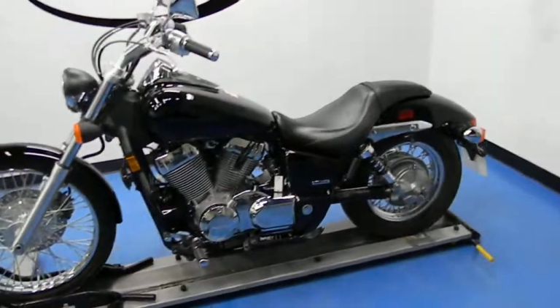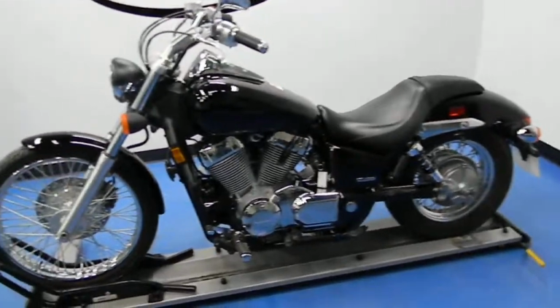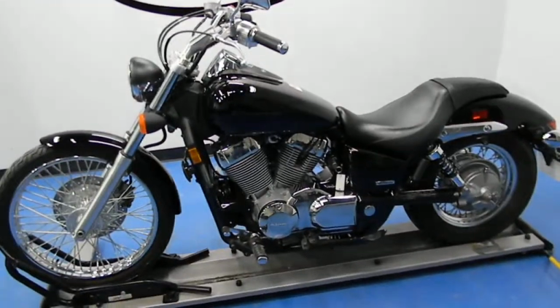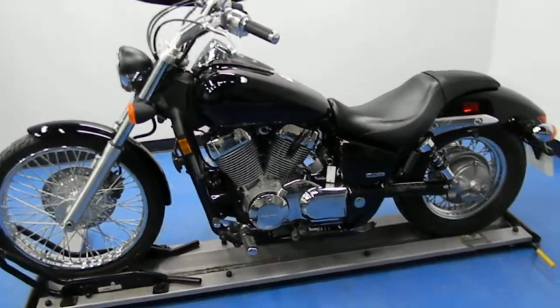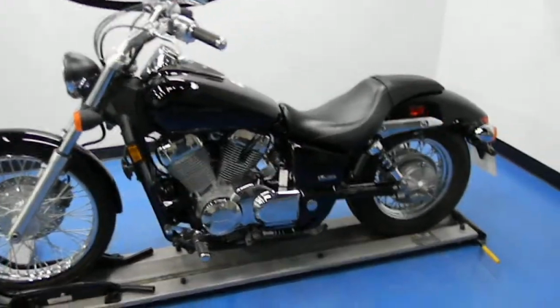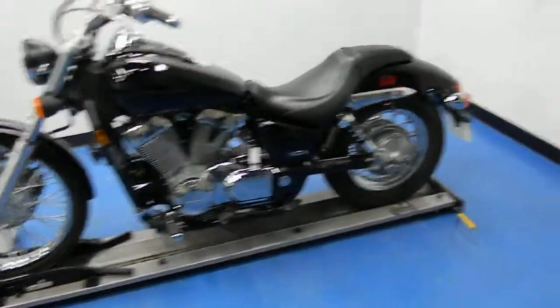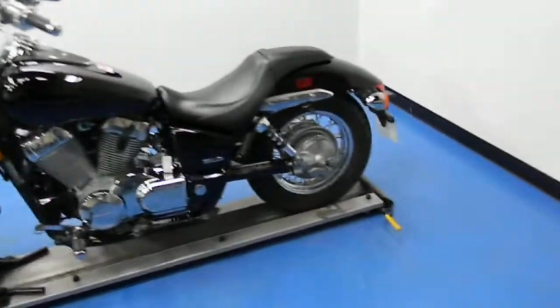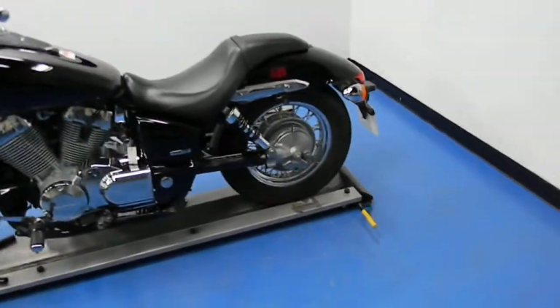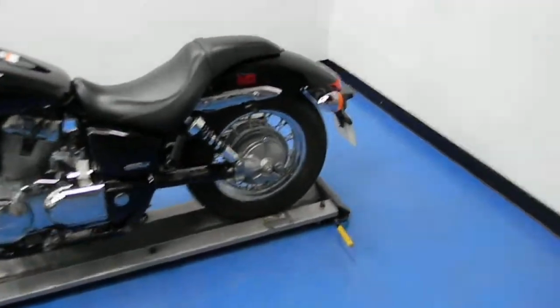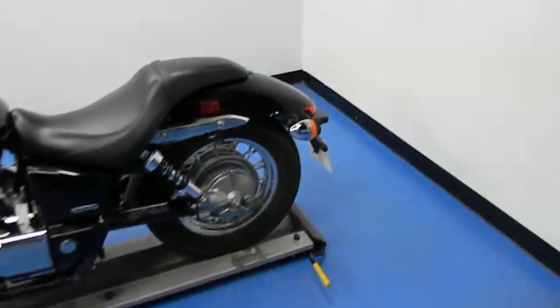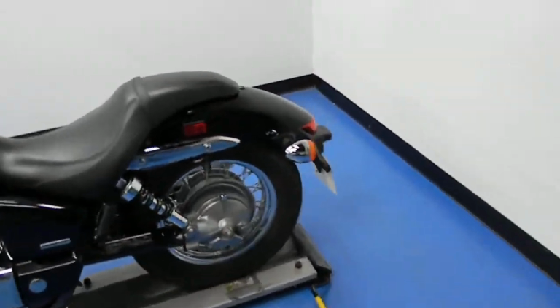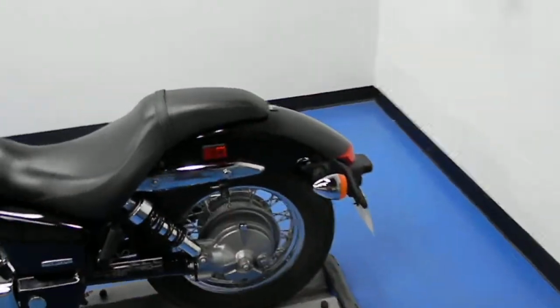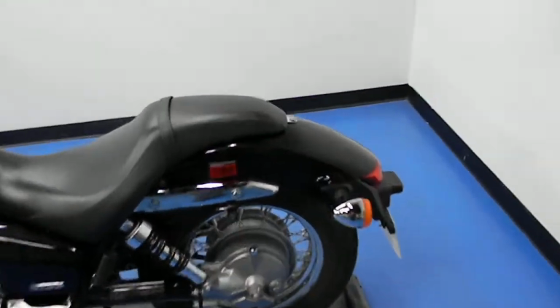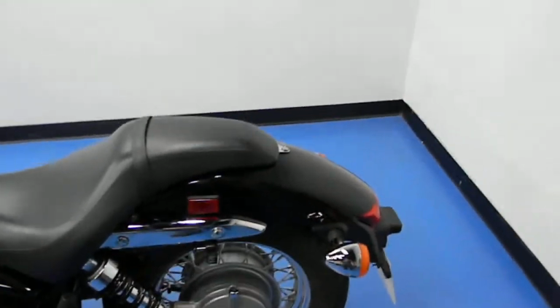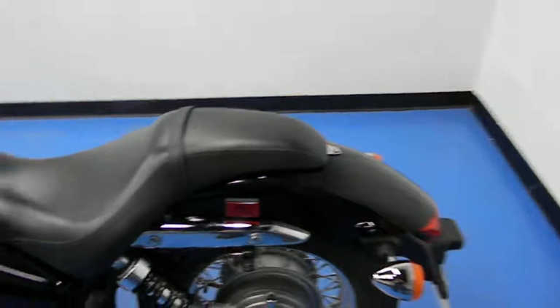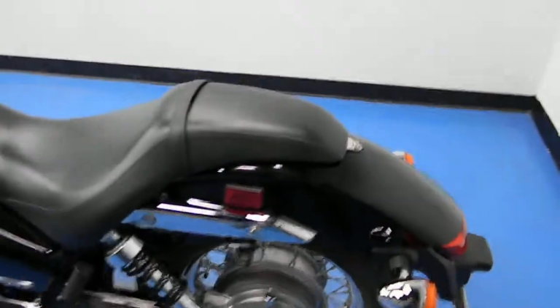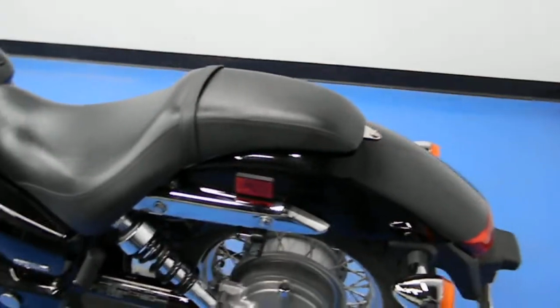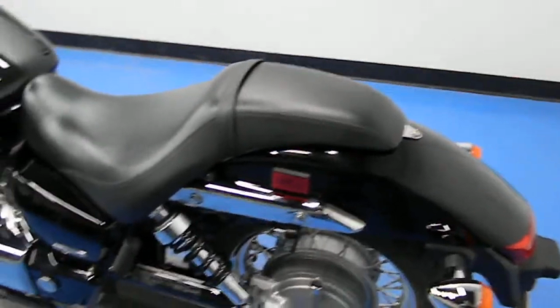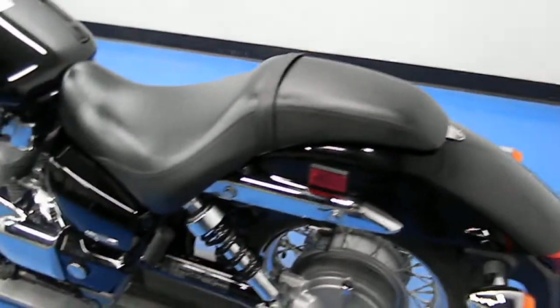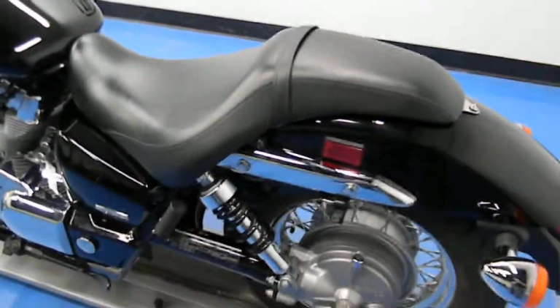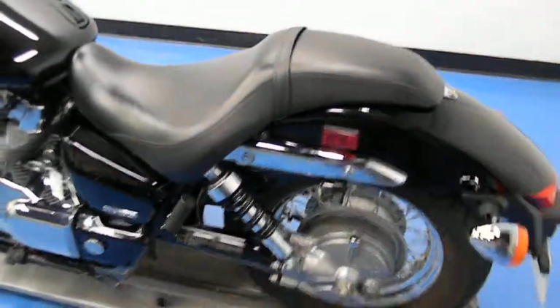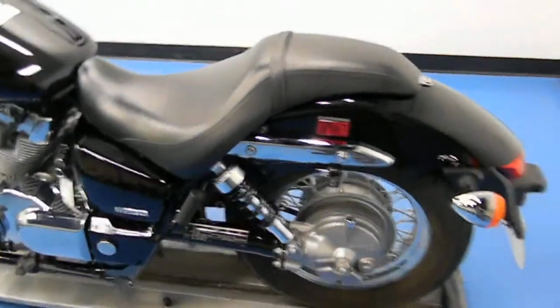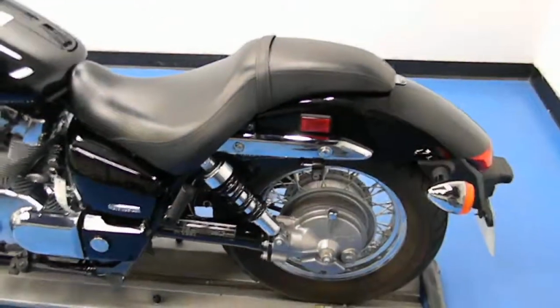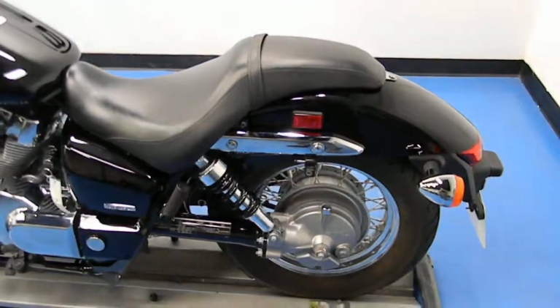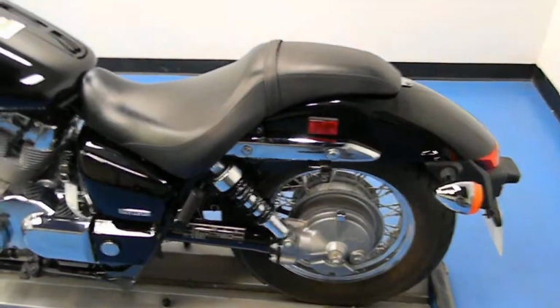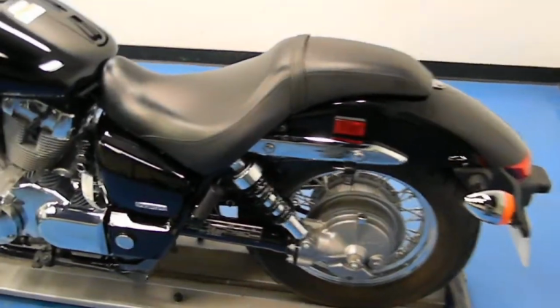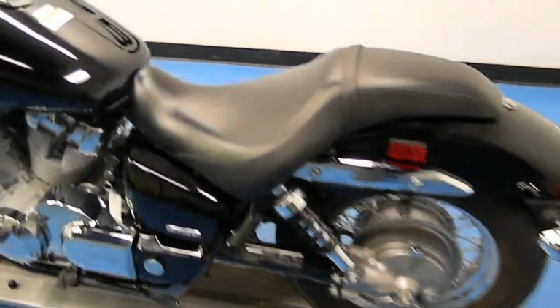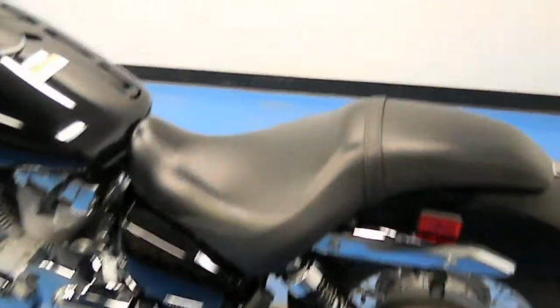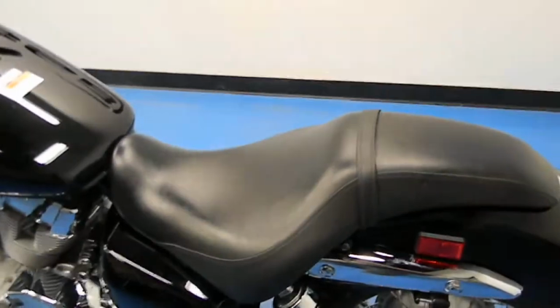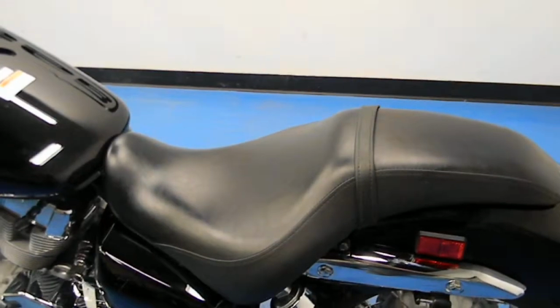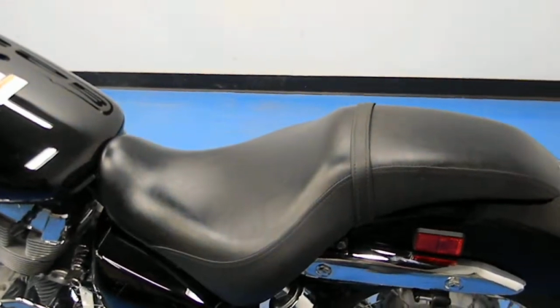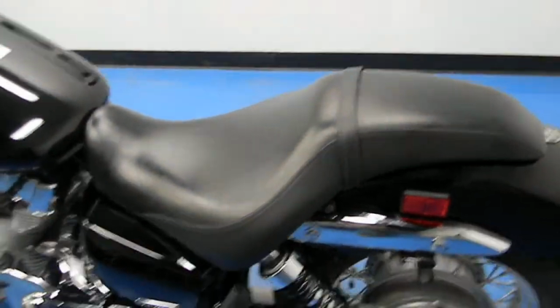This mid-sized cruiser is in really excellent shape. Body's in great shape, paint with very minimal scuffing, seats in good shape.